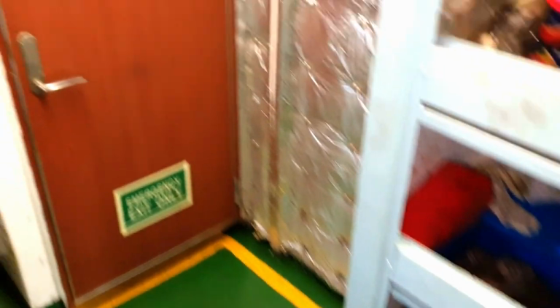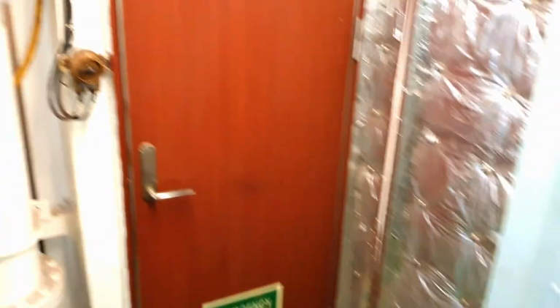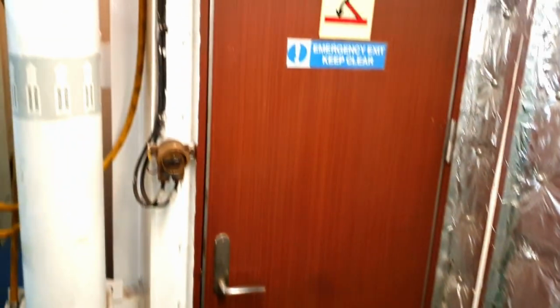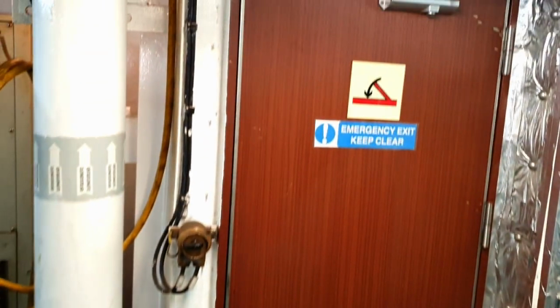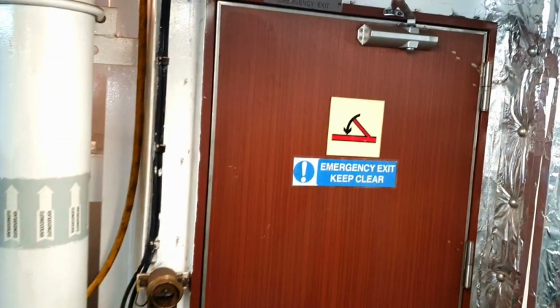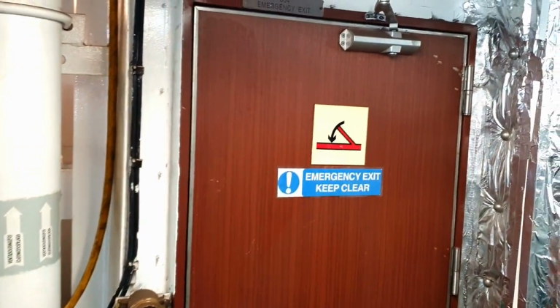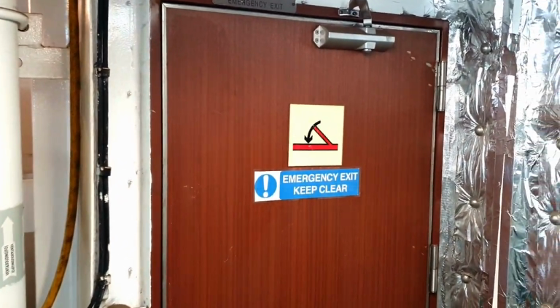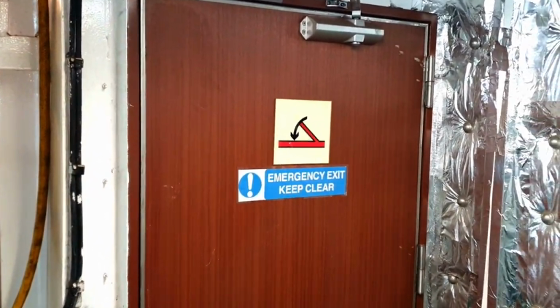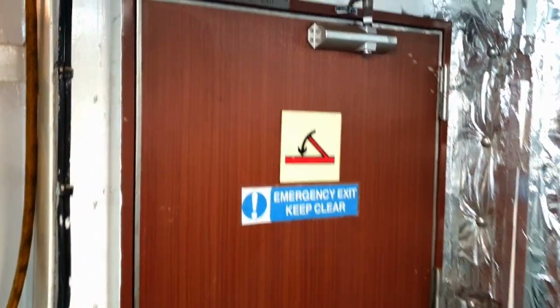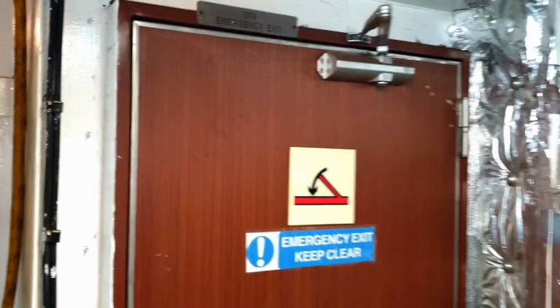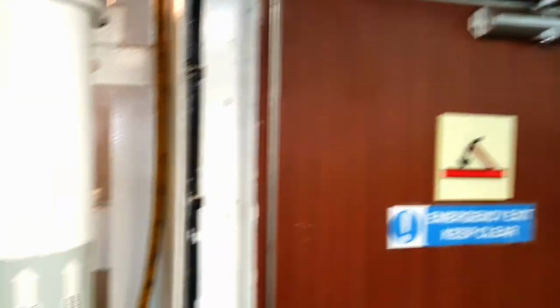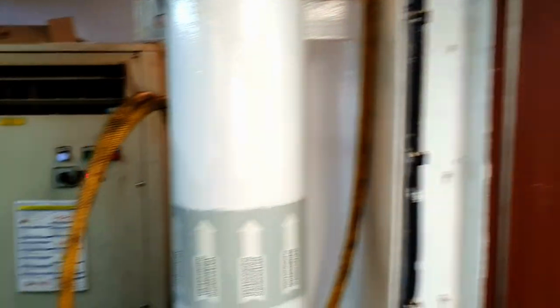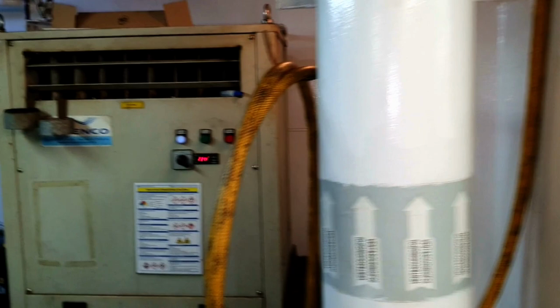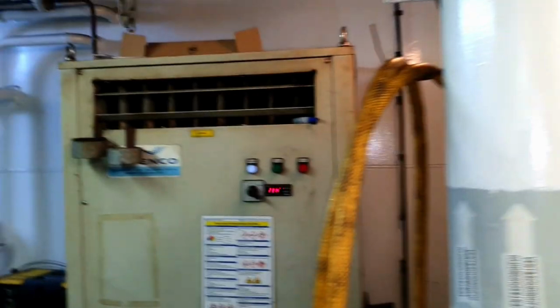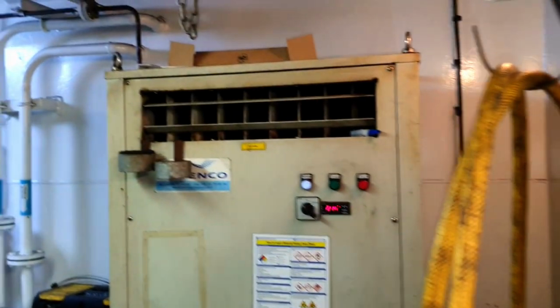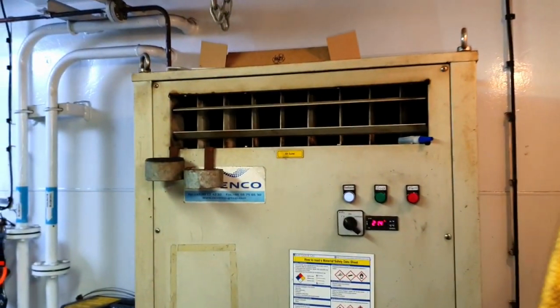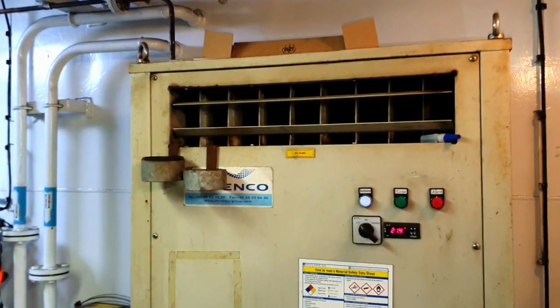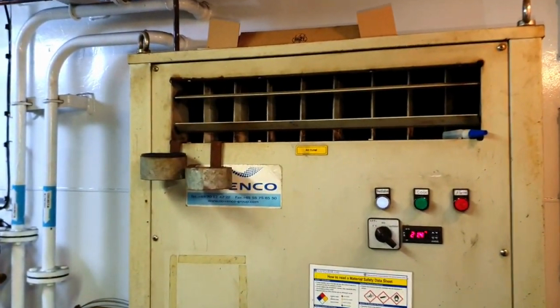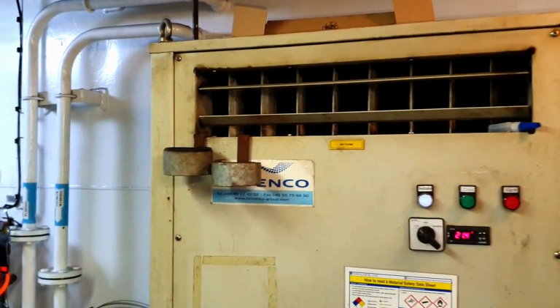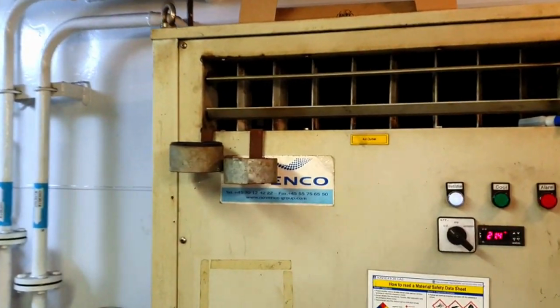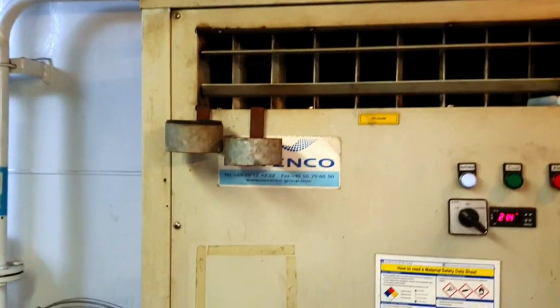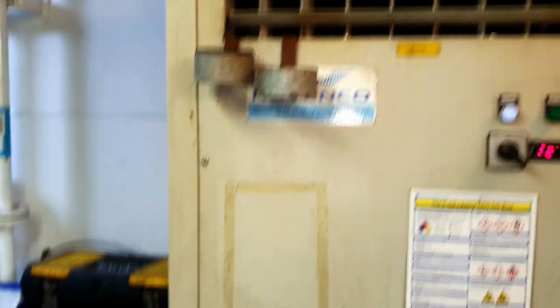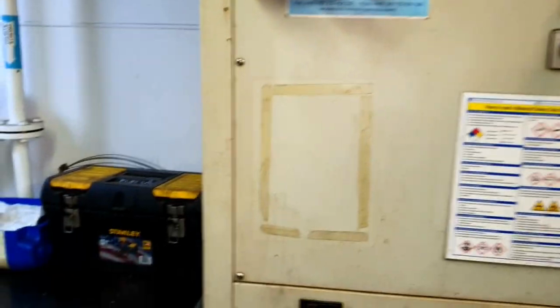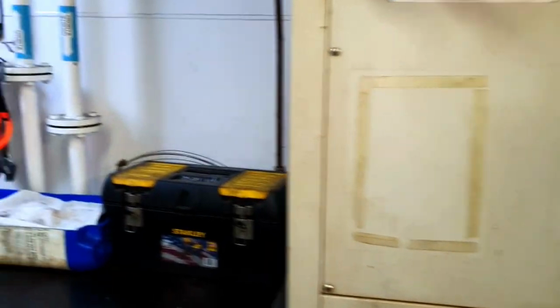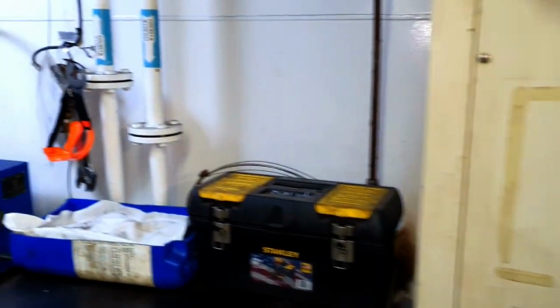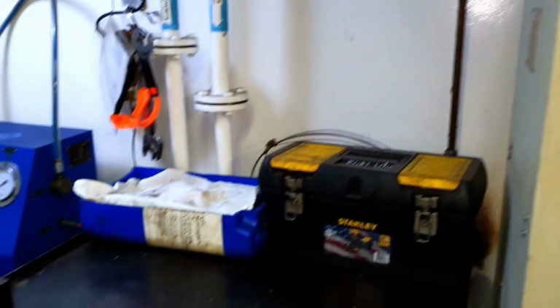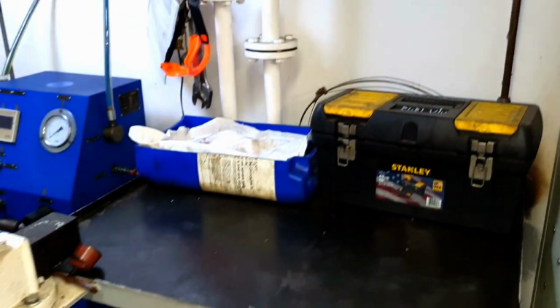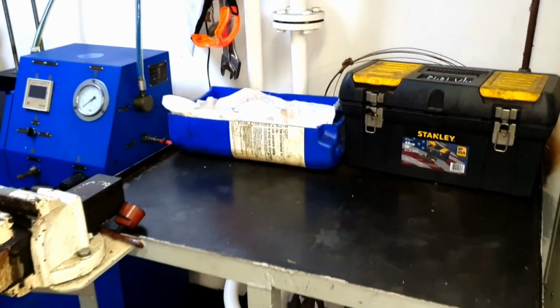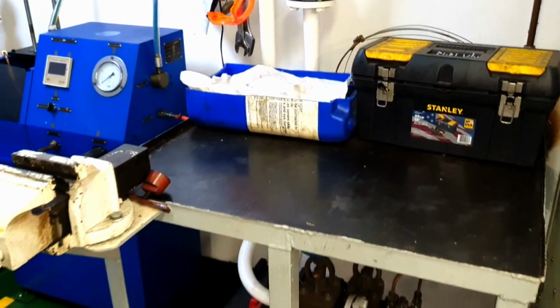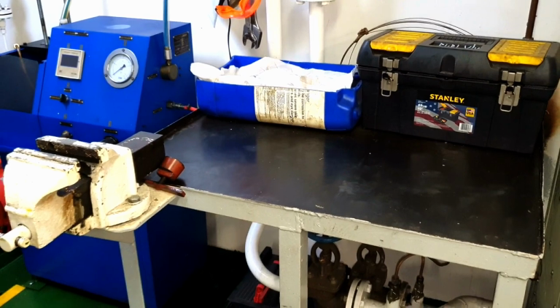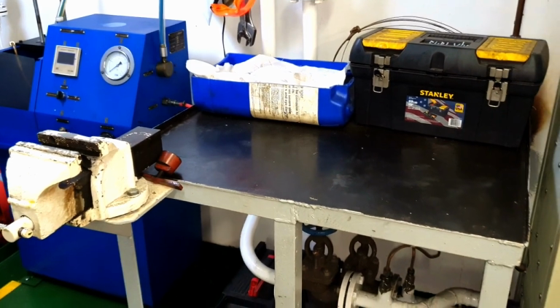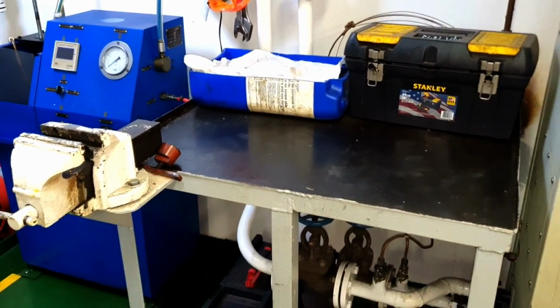There we have an emergency route for escaping from here directly onto the ship's main deck. And an air-conditioned unit to maintain a proper working temperature inside the workshop.